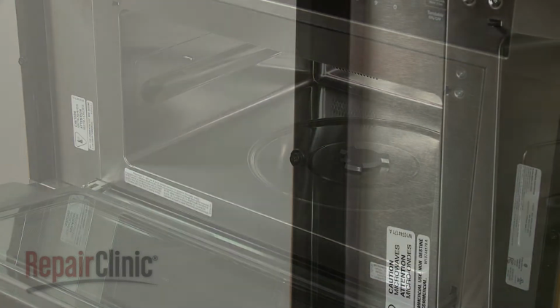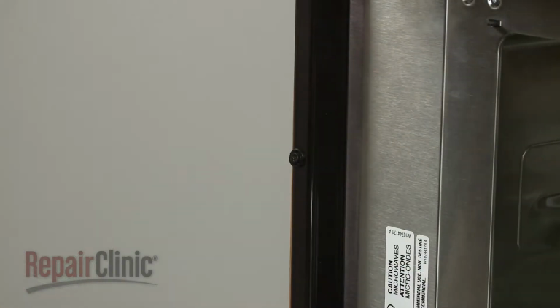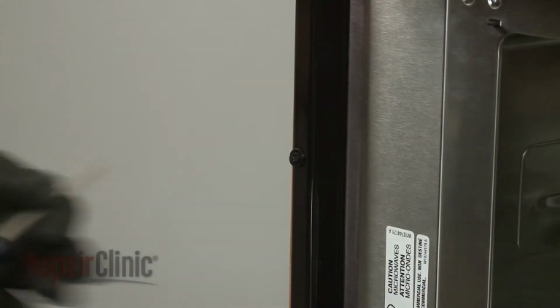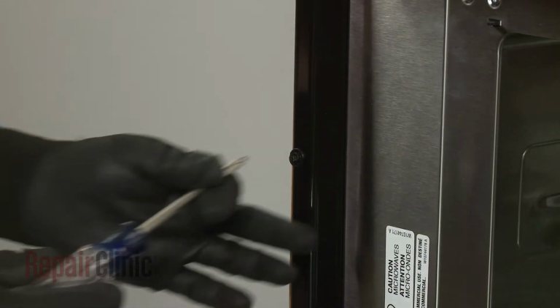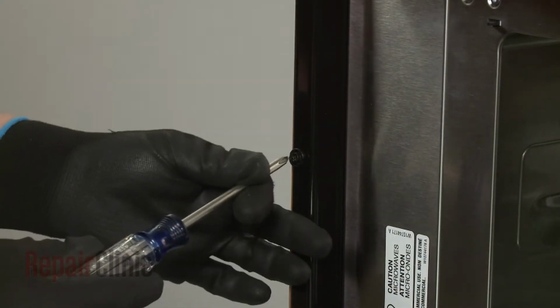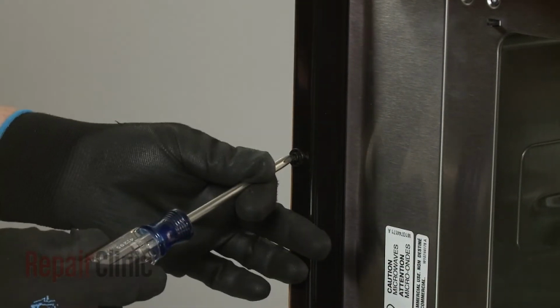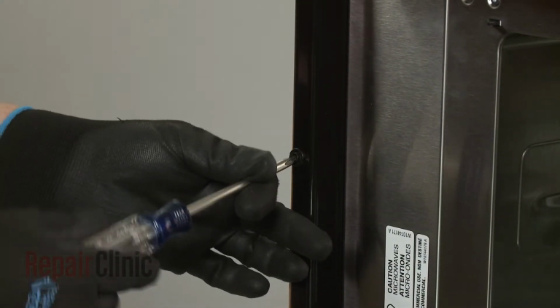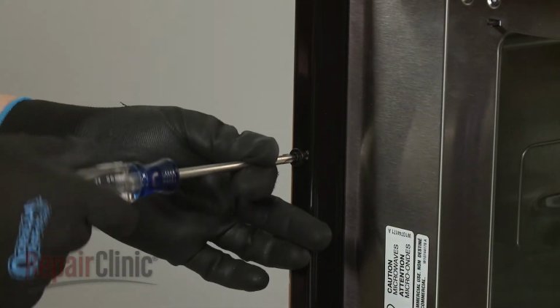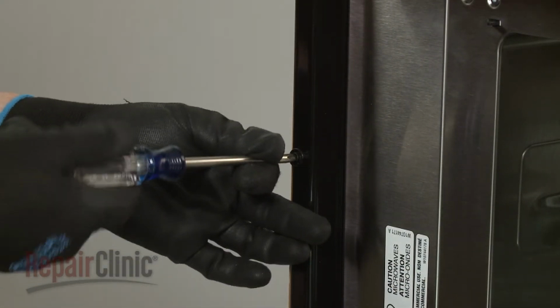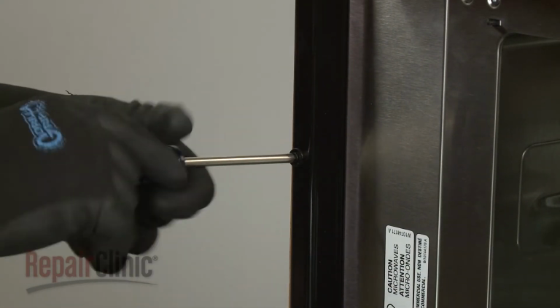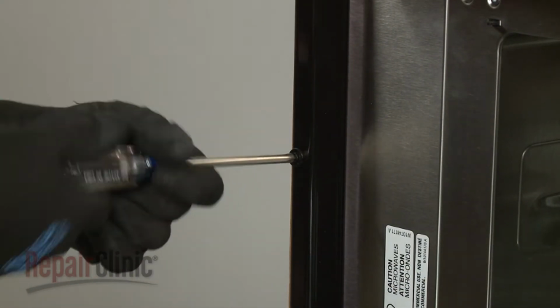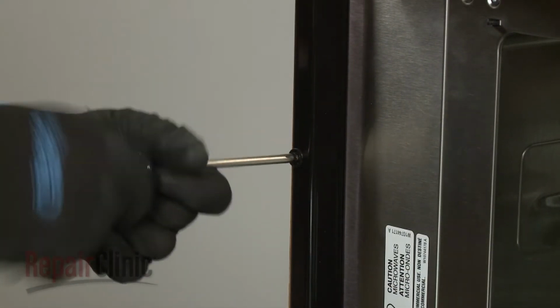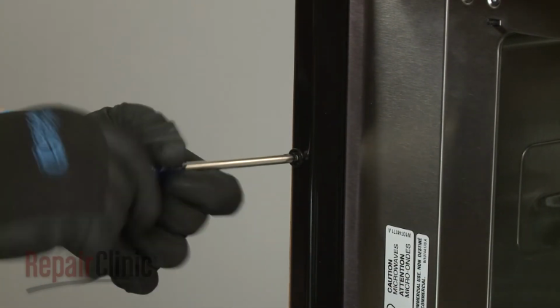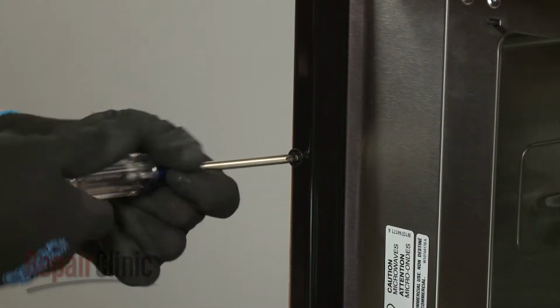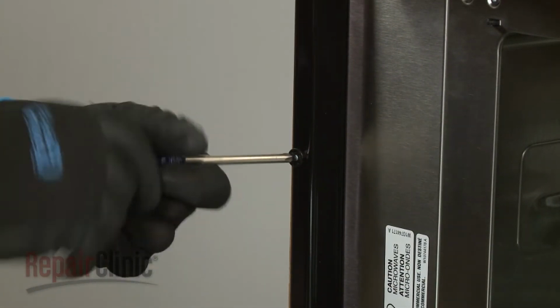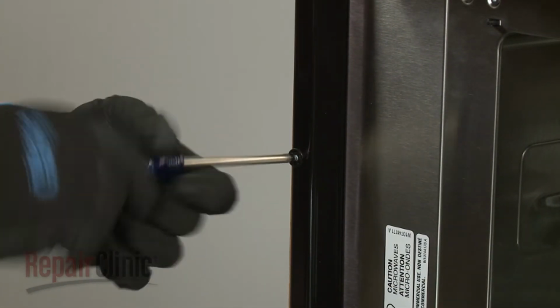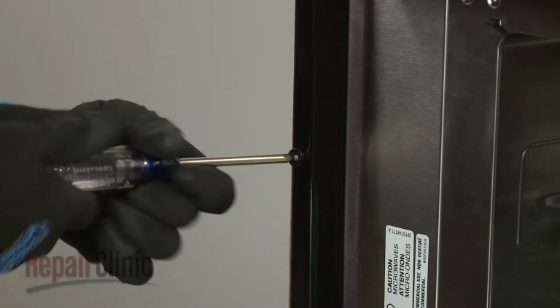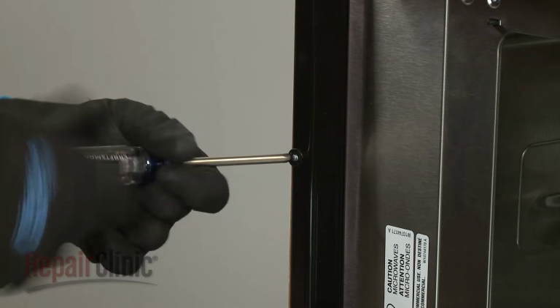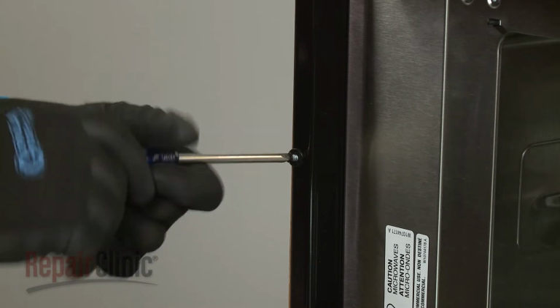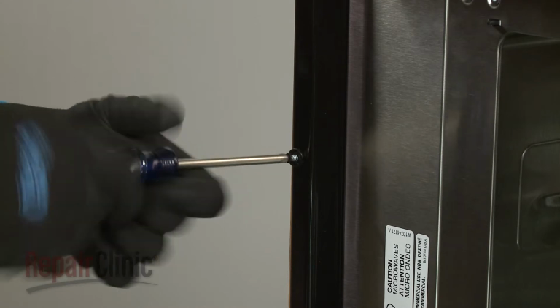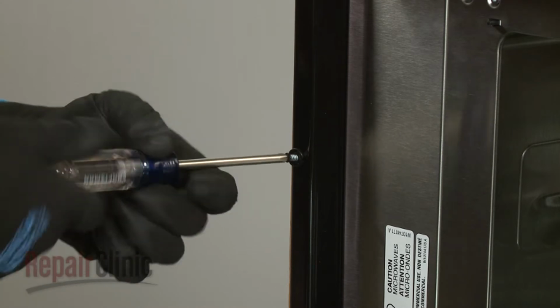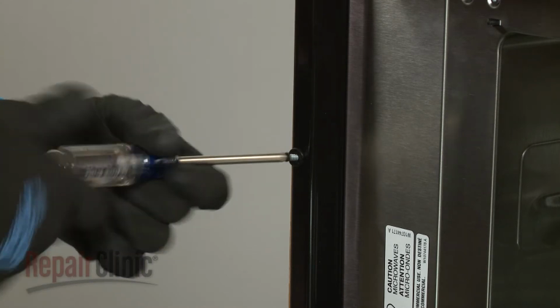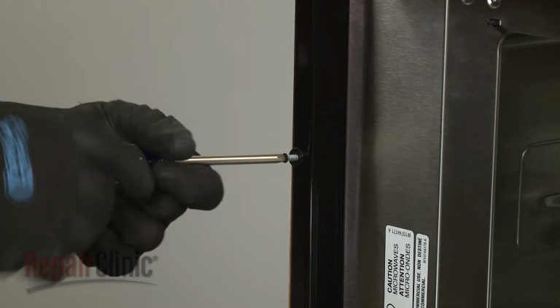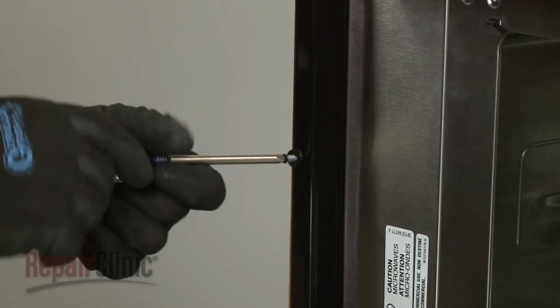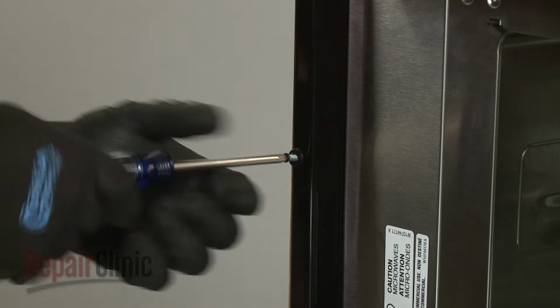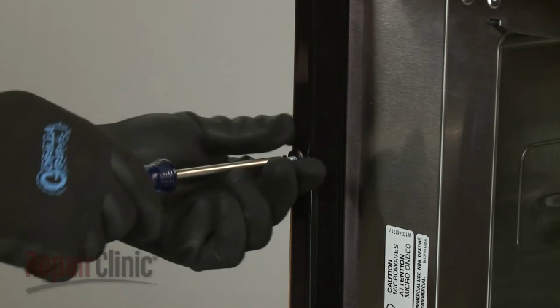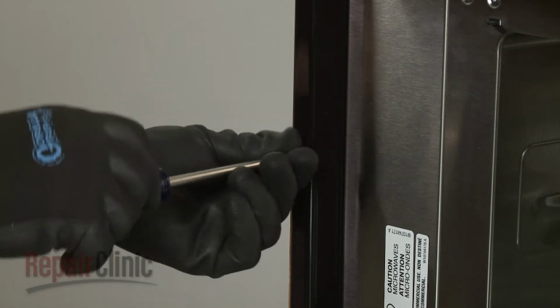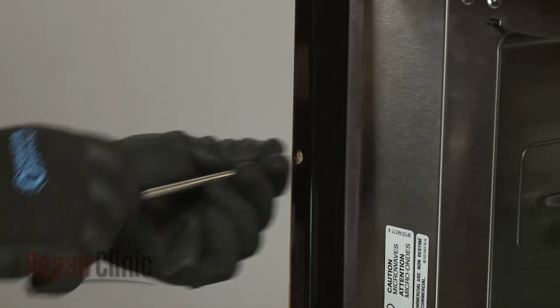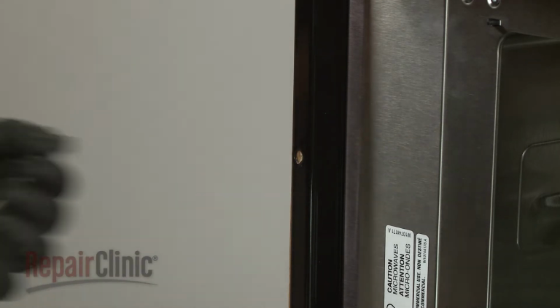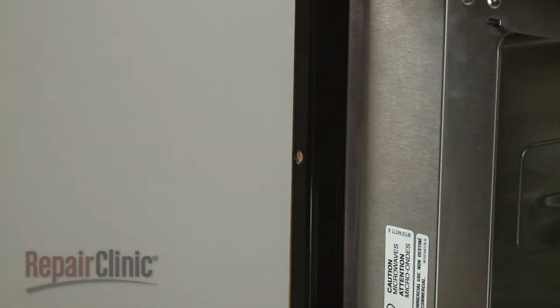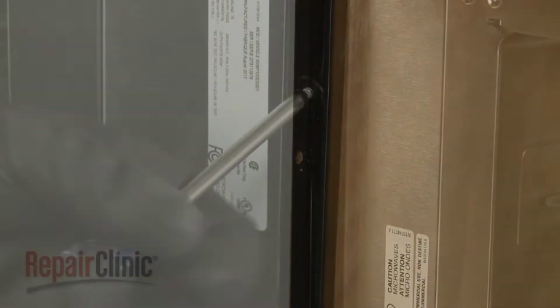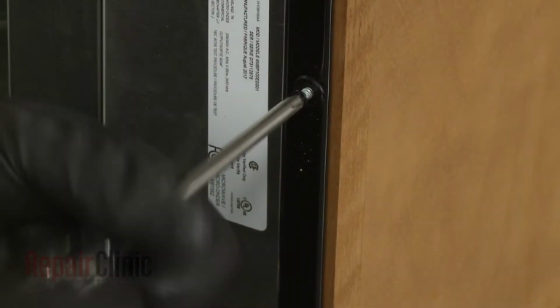Now use a Phillips-head screwdriver to unthread the two screws securing the mounting flanges to the cabinet. Remove the washers as well, if still intact.